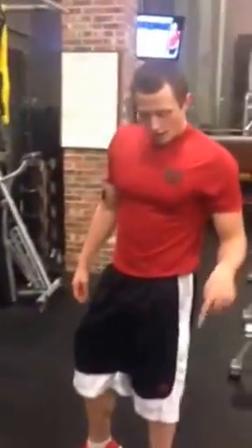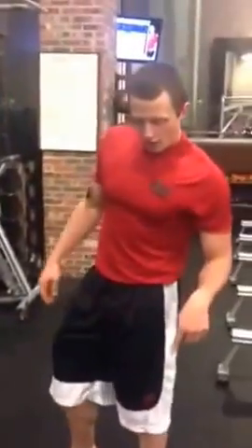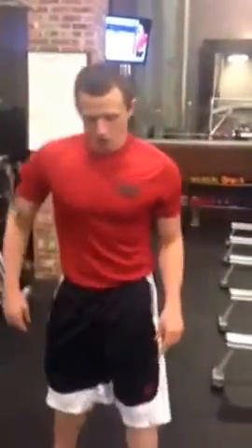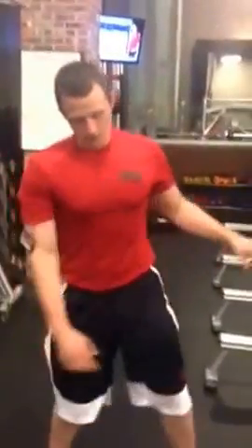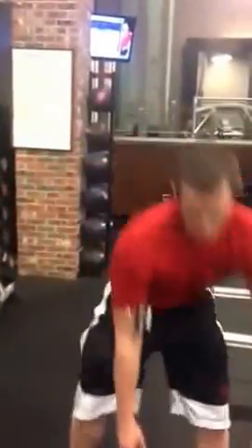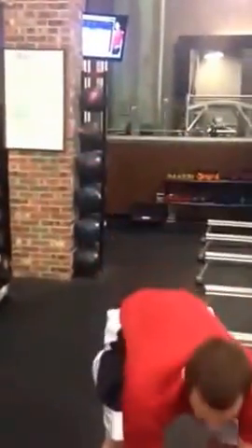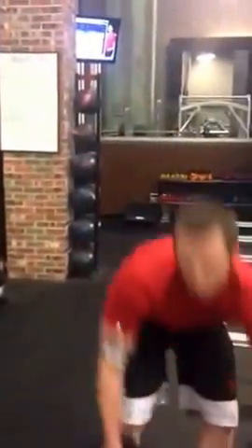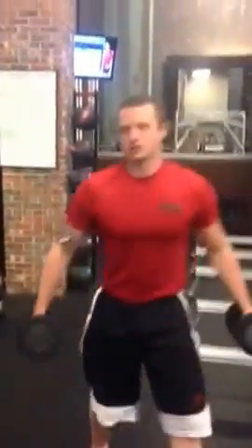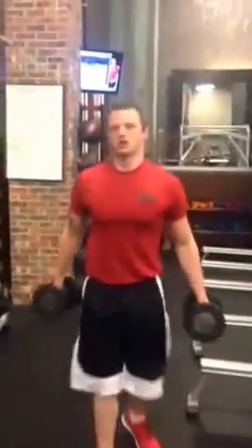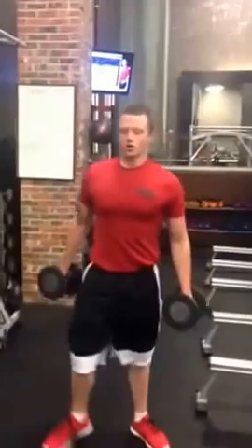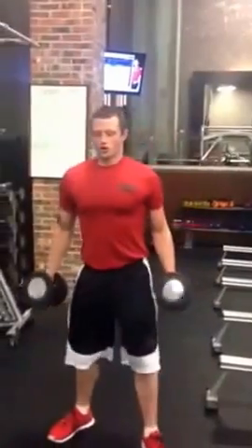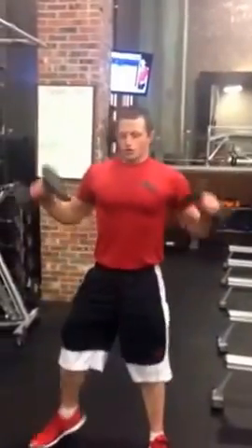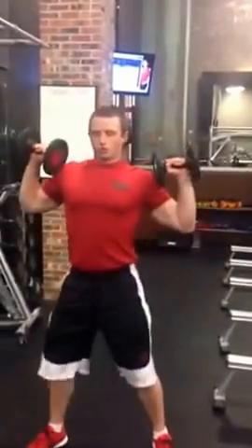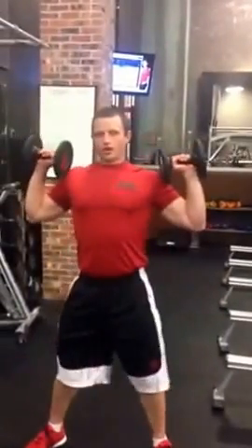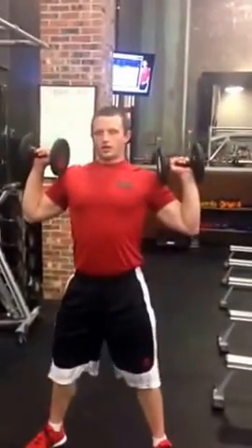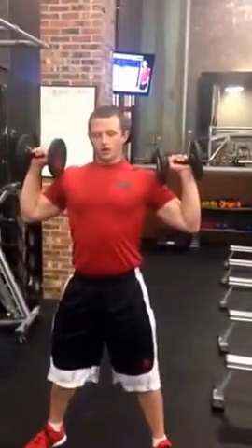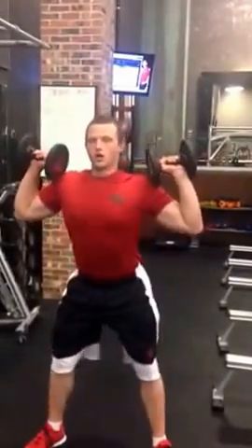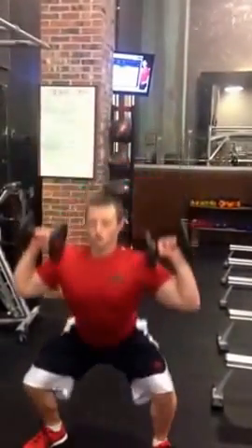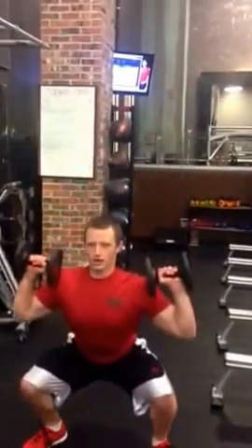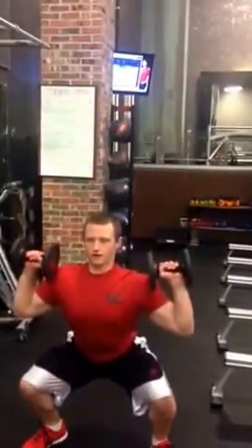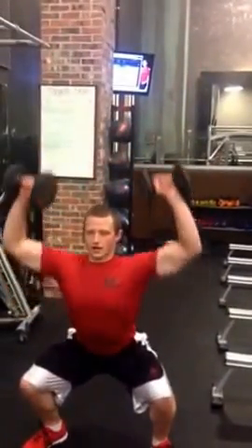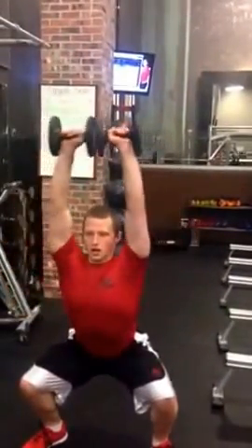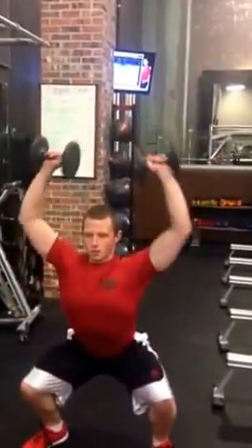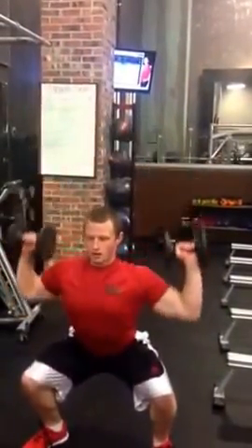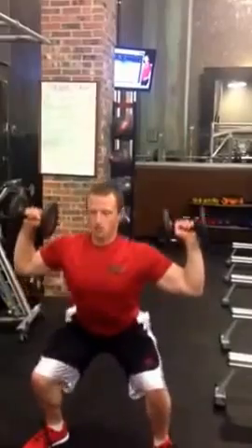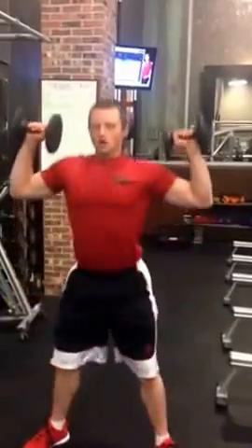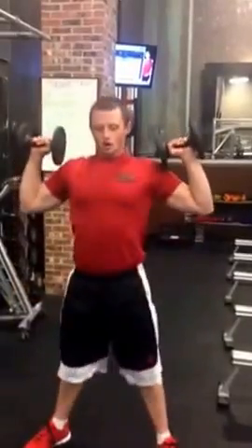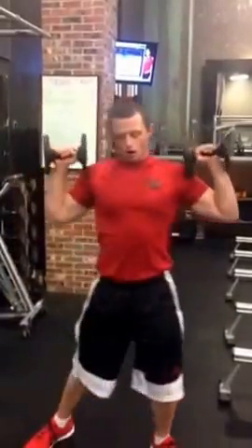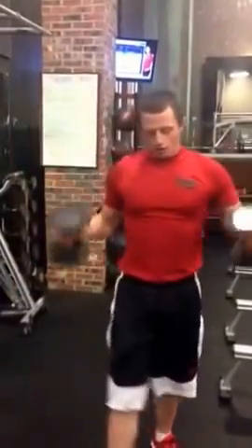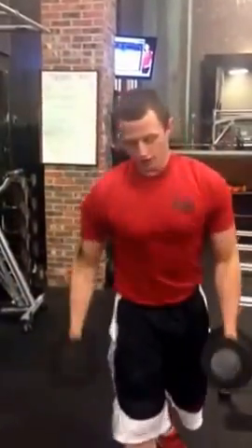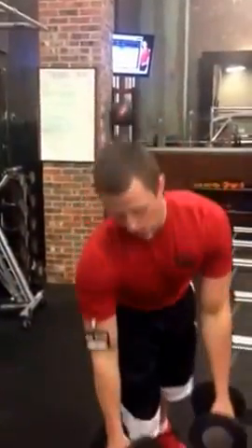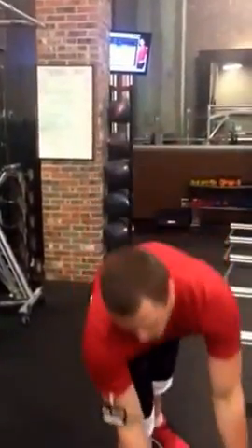Then we're going to go squat to iso squat and shoulder press. Try to get these heavy. Squat down, stay for a second, press up. Come up. You have 10 of those.